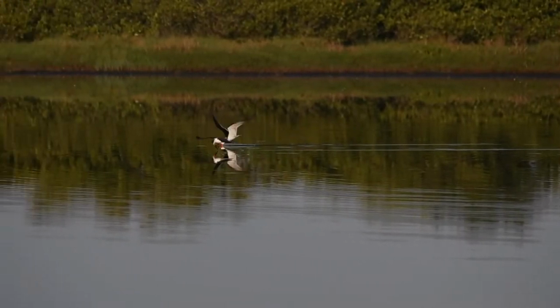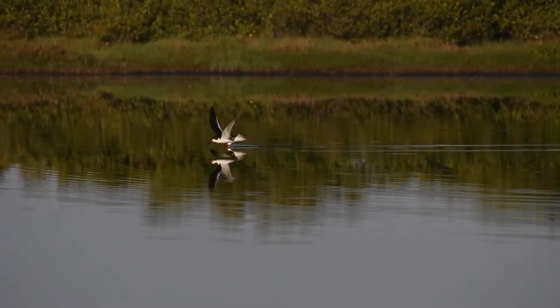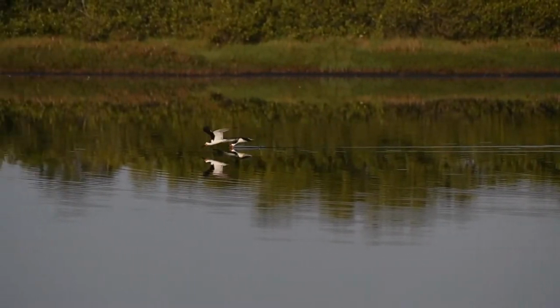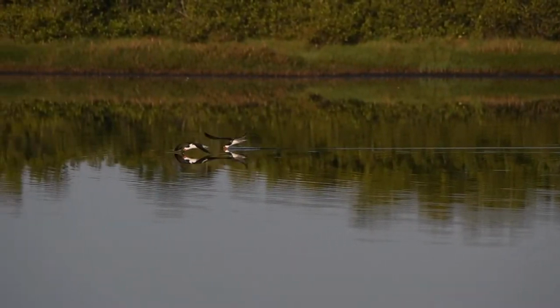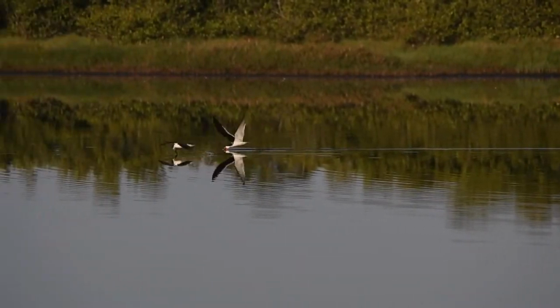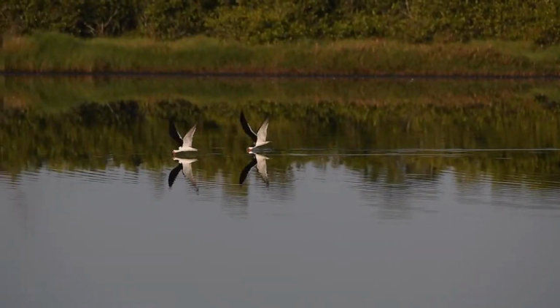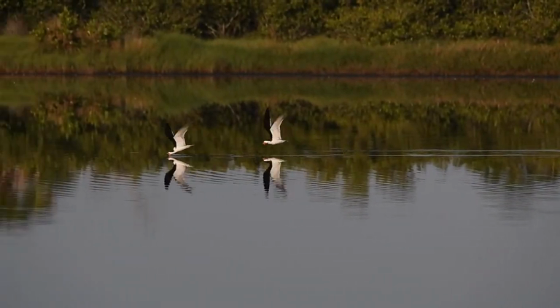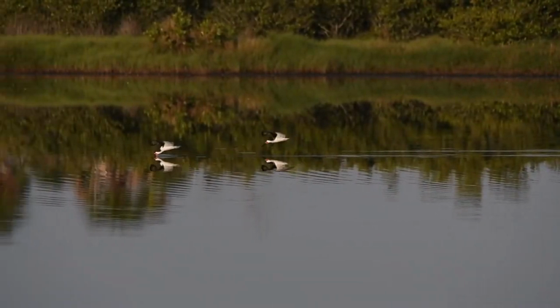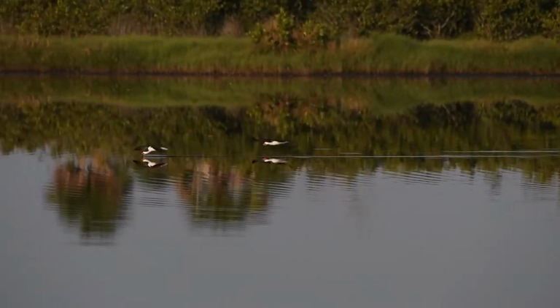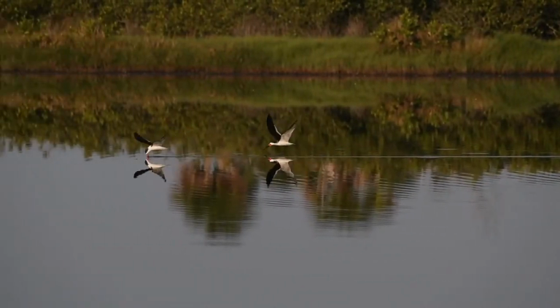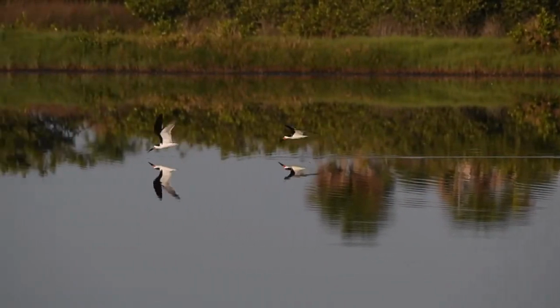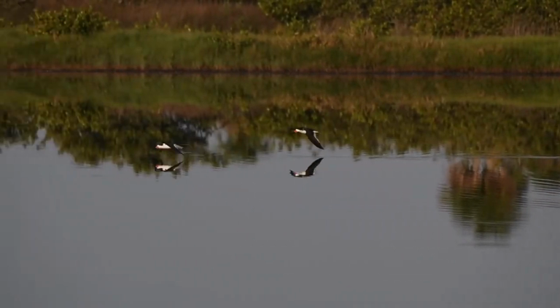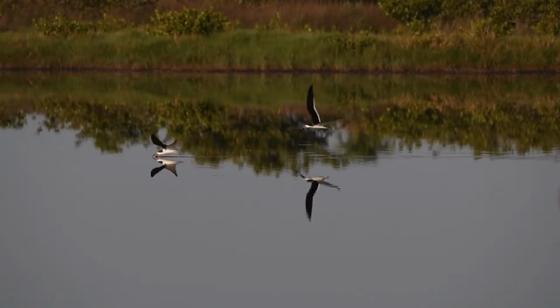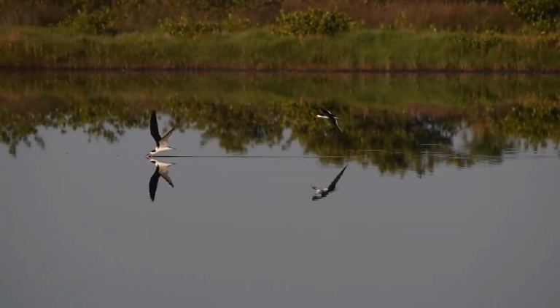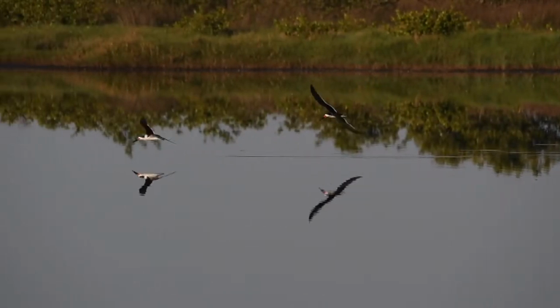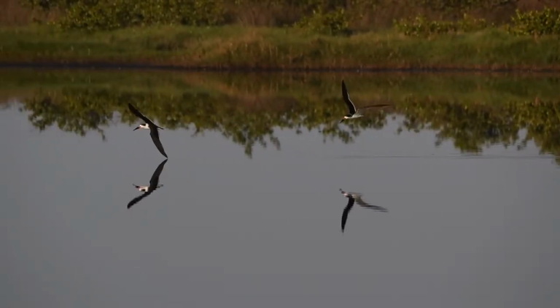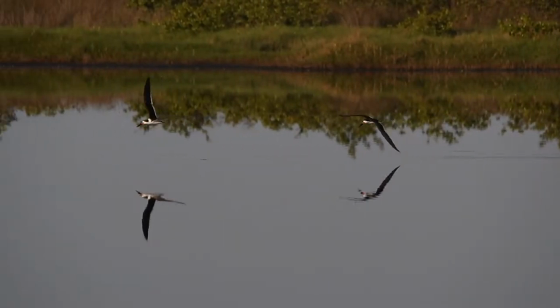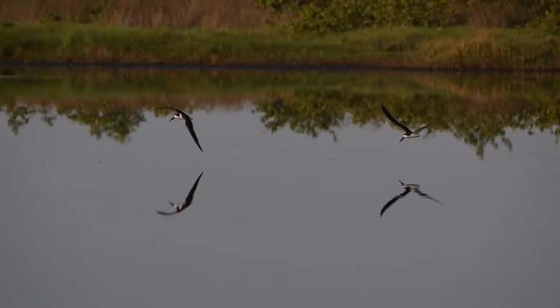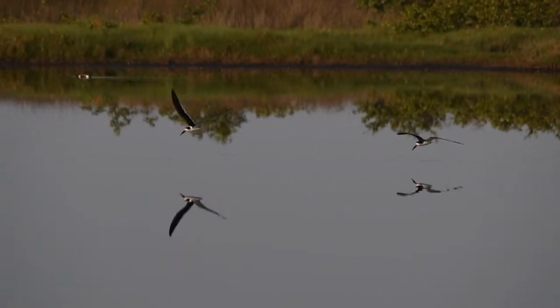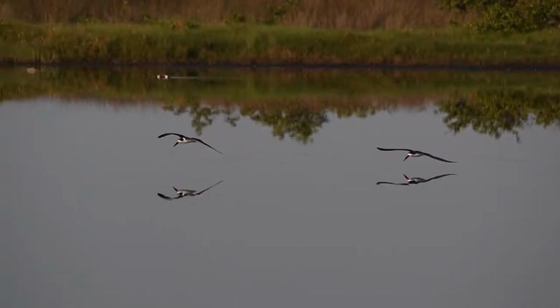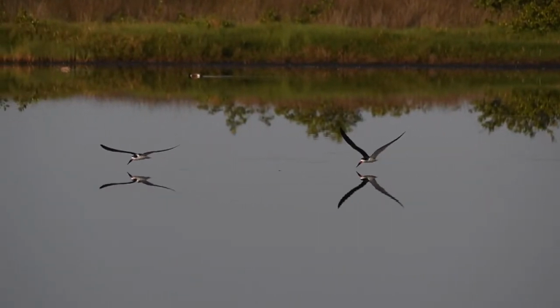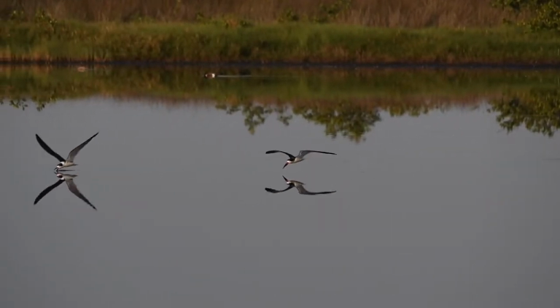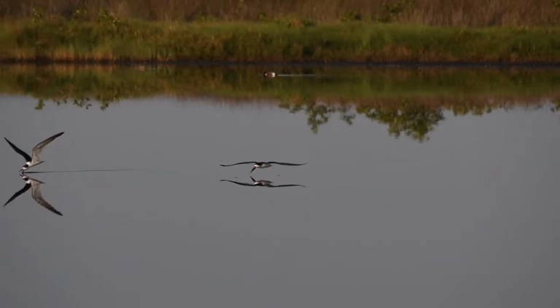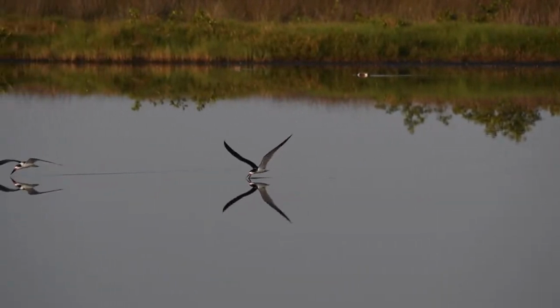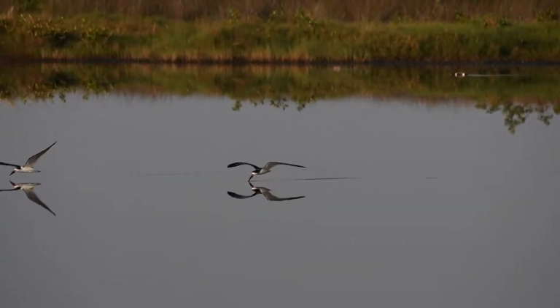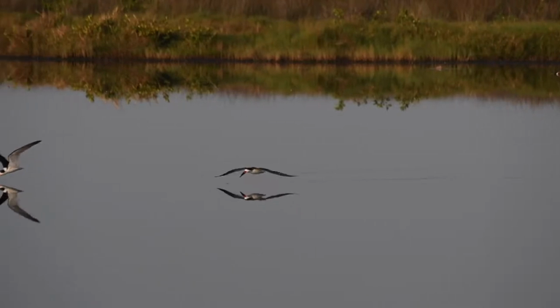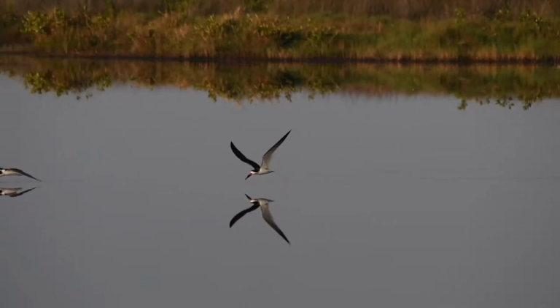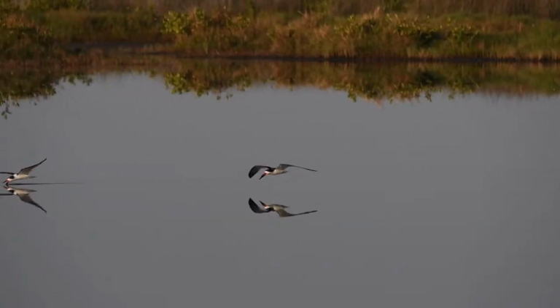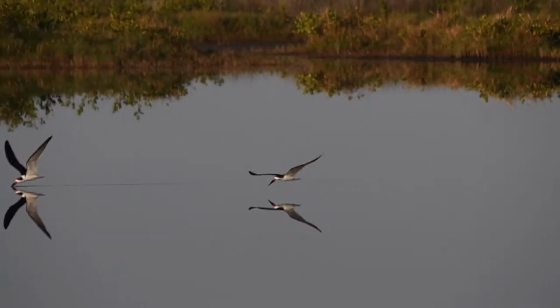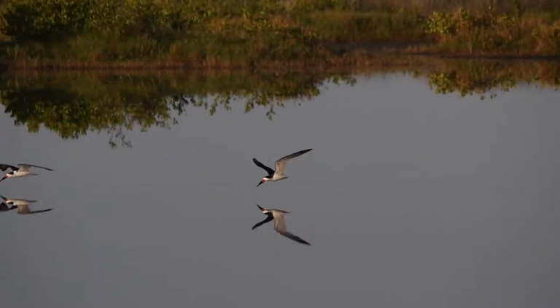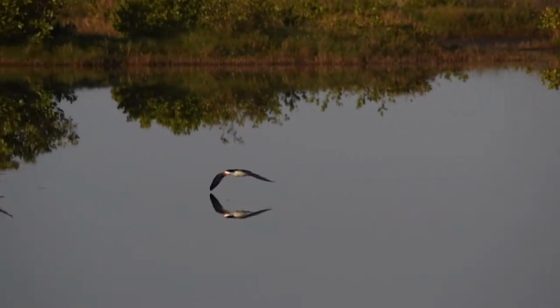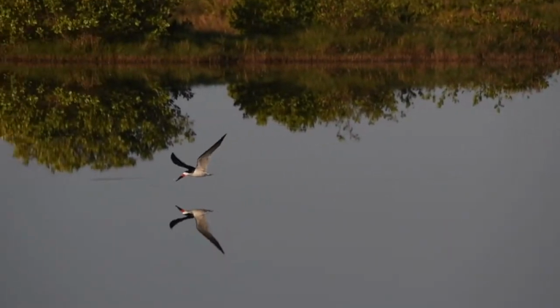The black skimmer is flying low over the water, skimming for small fish. They are similar in looks to a tern, but have a unique thin bill to cut through the surface of the water. They can feed in groups and feed by feeling for fish during the day or night.